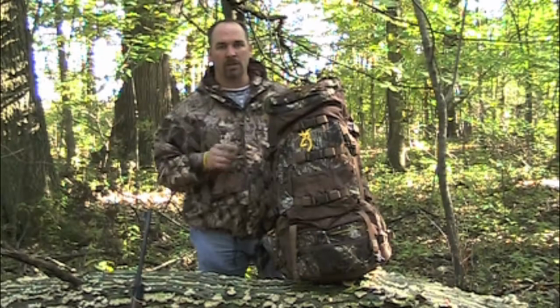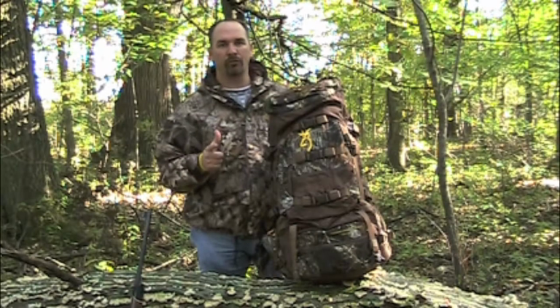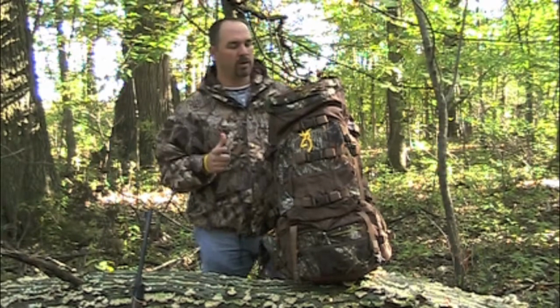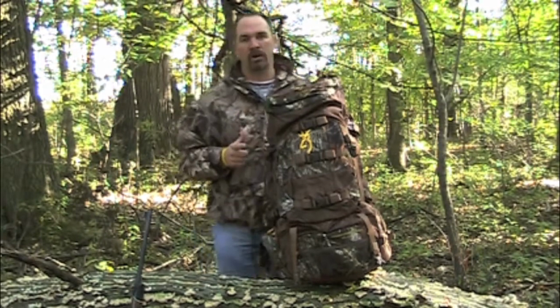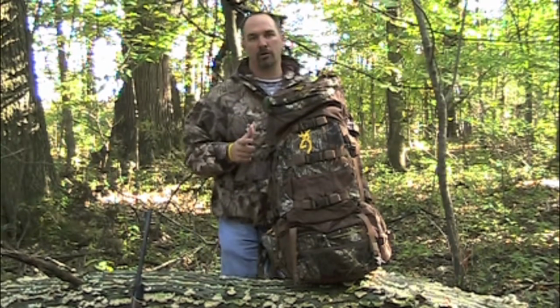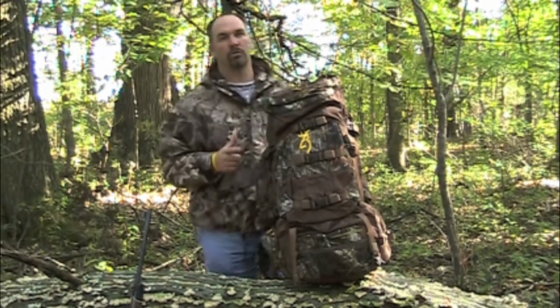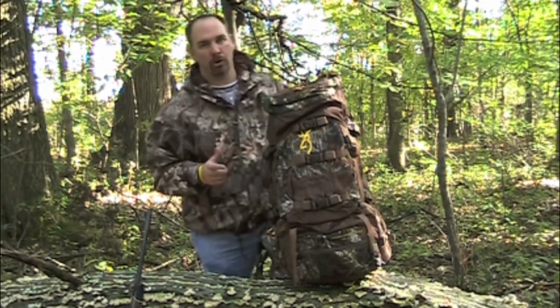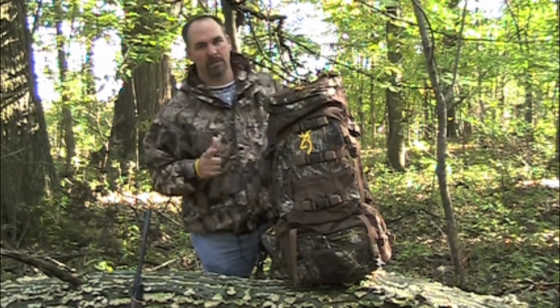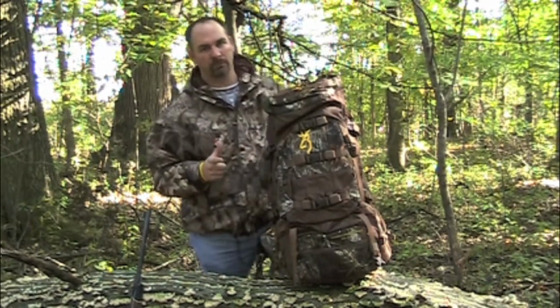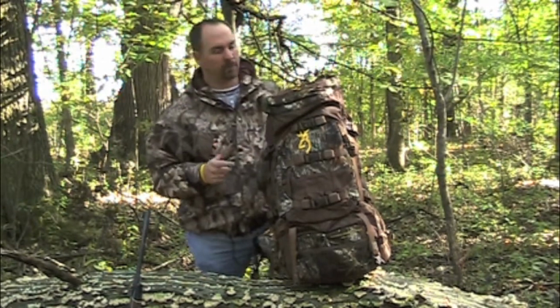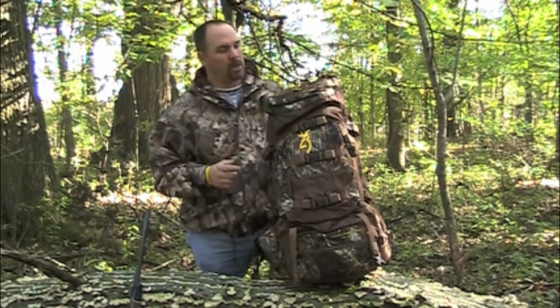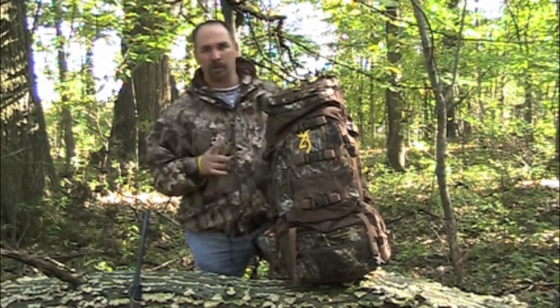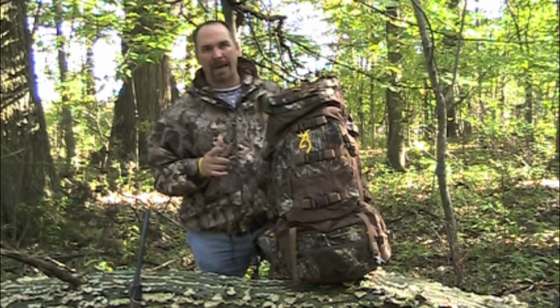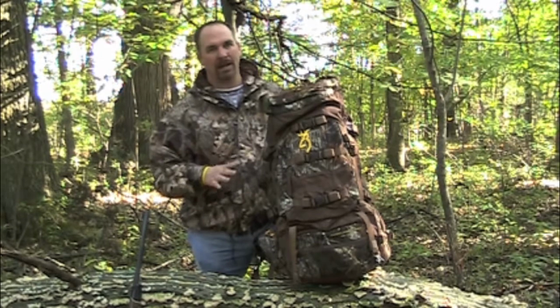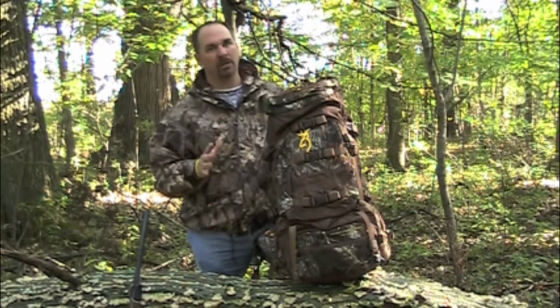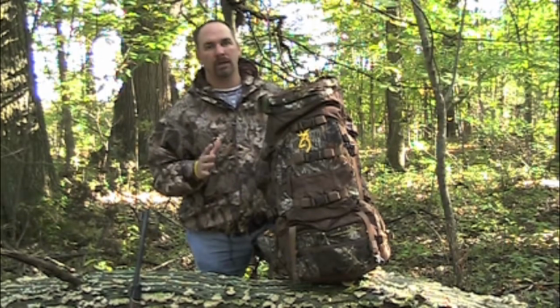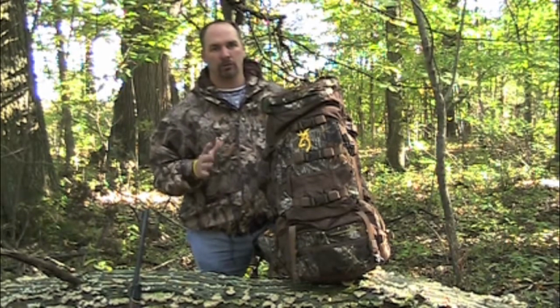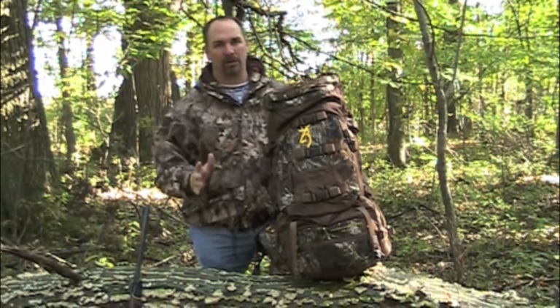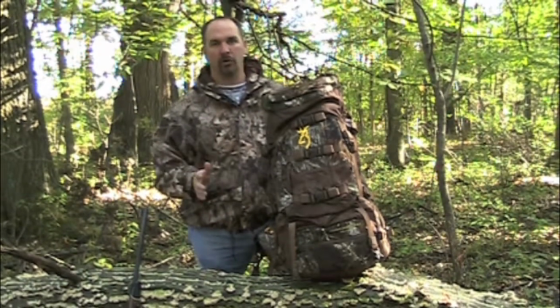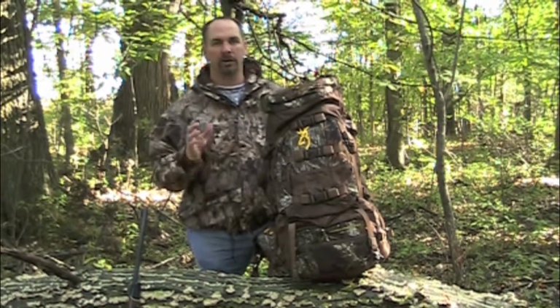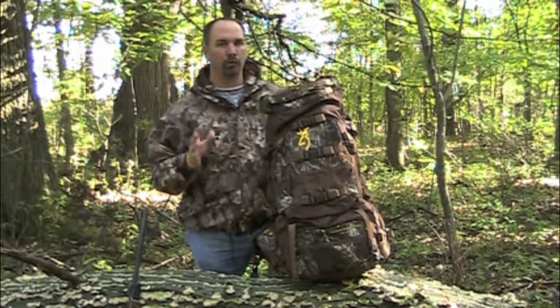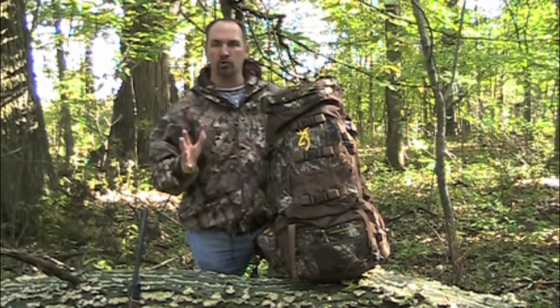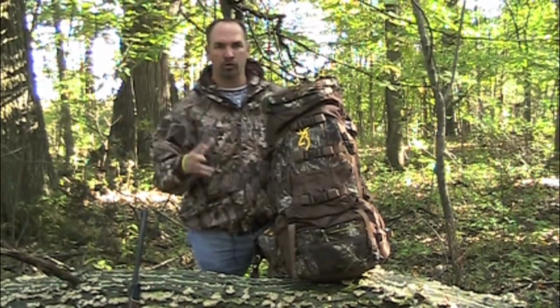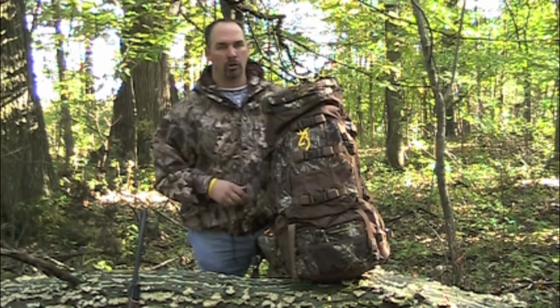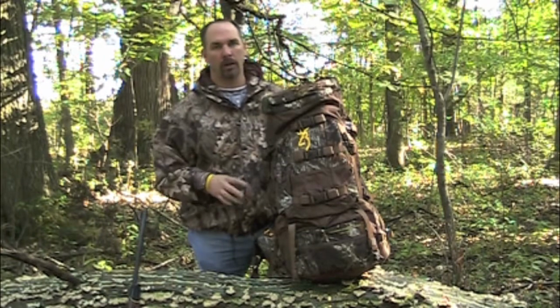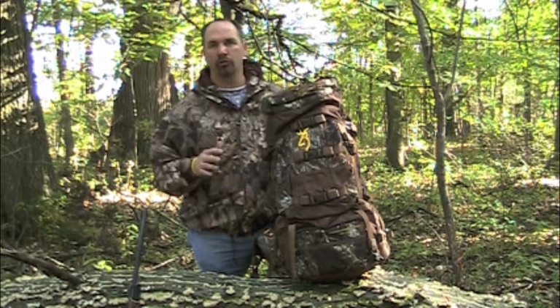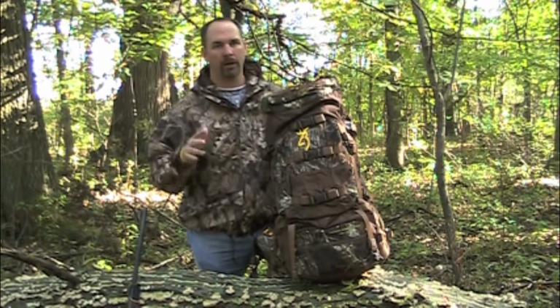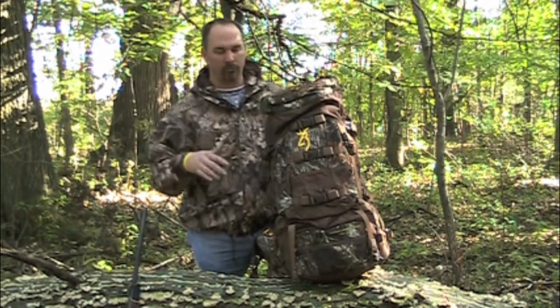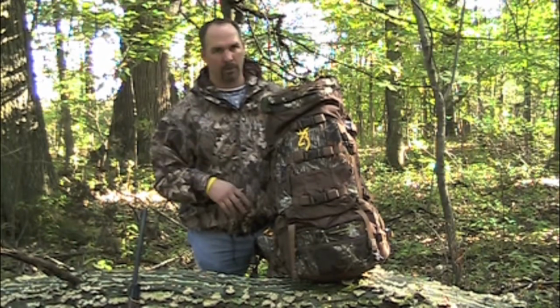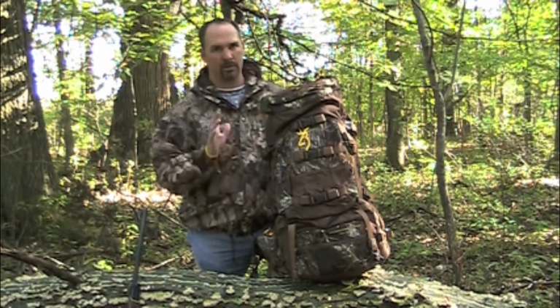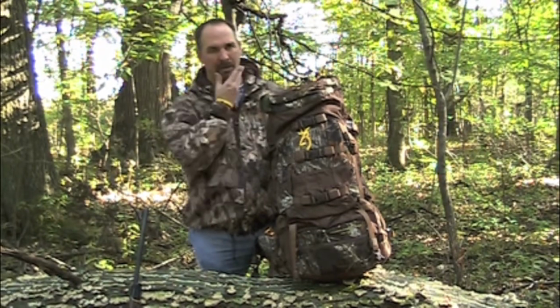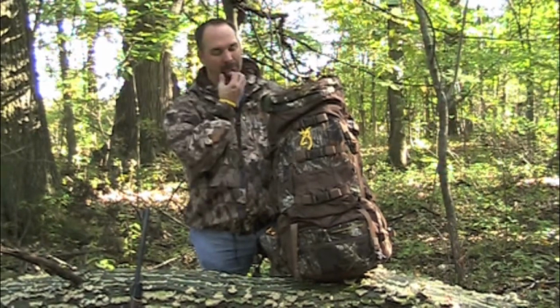Today we're reviewing the Browning Thunder Mountain Pro ECR. This particular pack has got everything that you need to do a backcountry elk hunt, caribou, moose, mule deer — whatever you name it. This pack can handle everything.